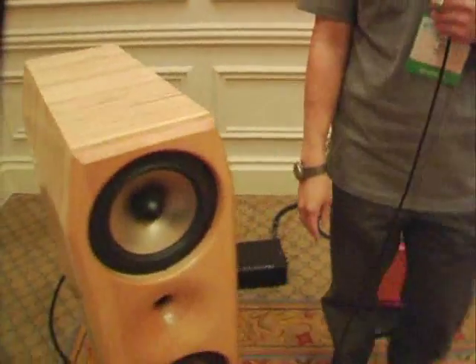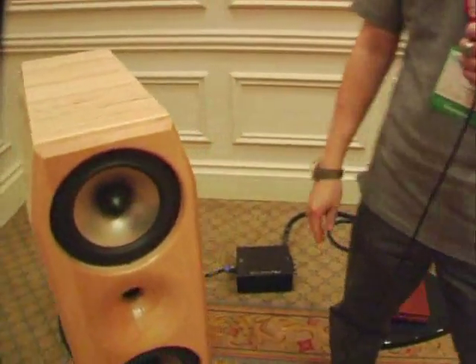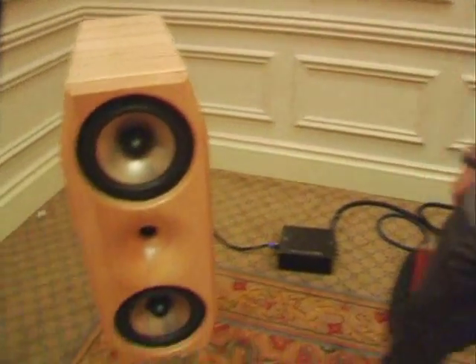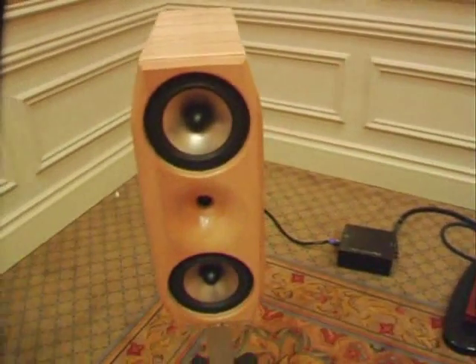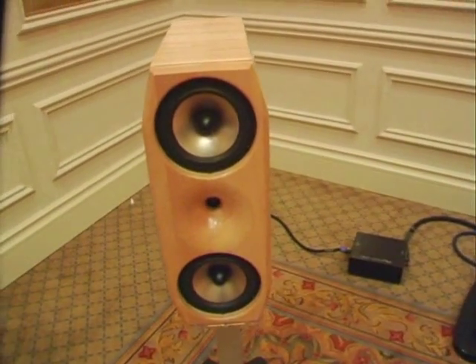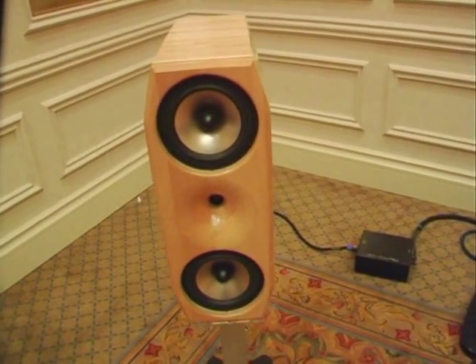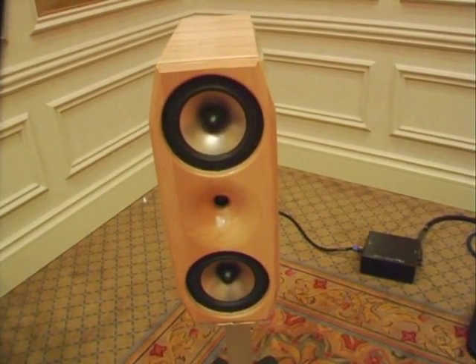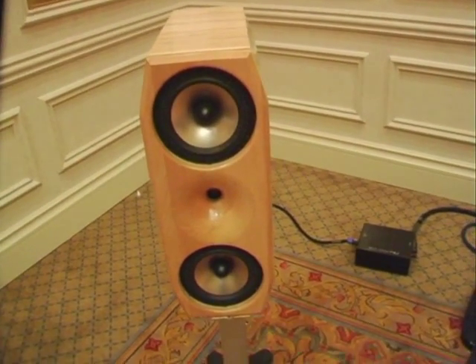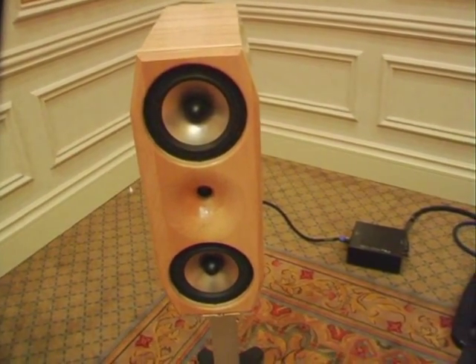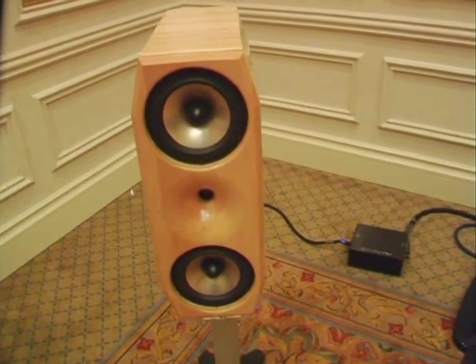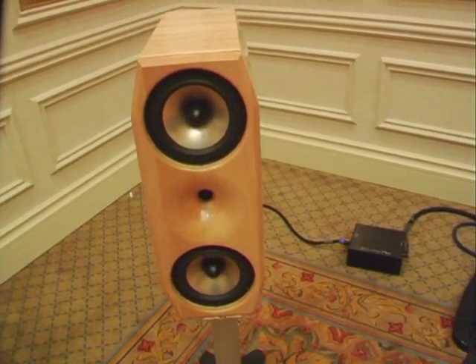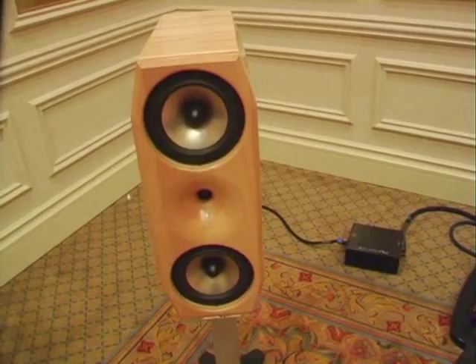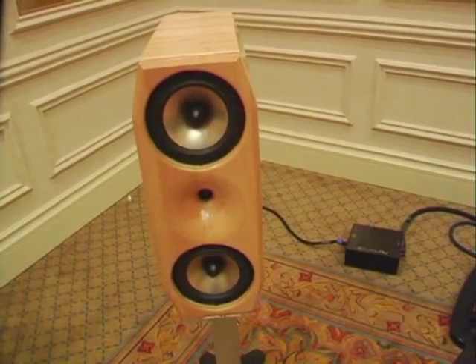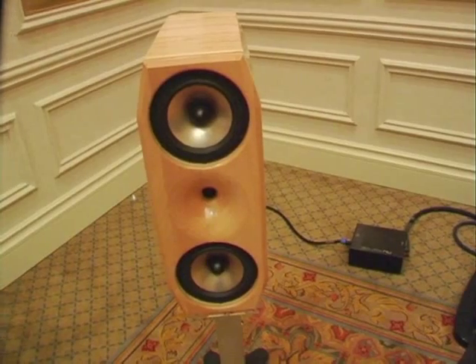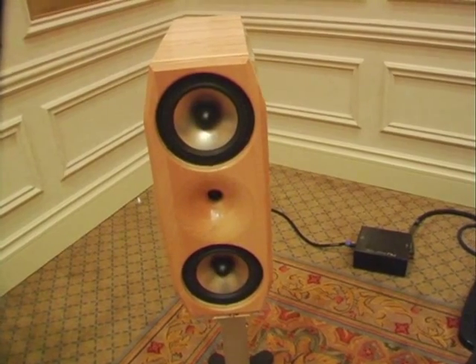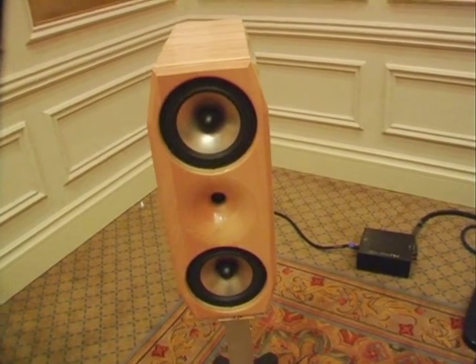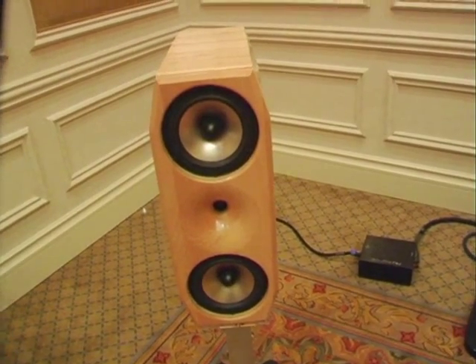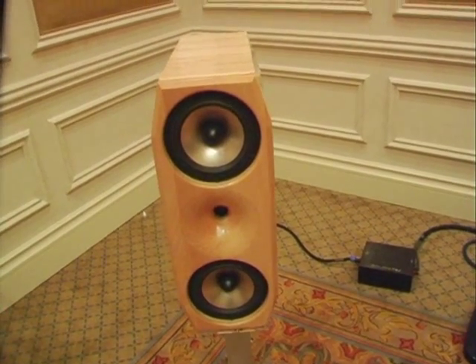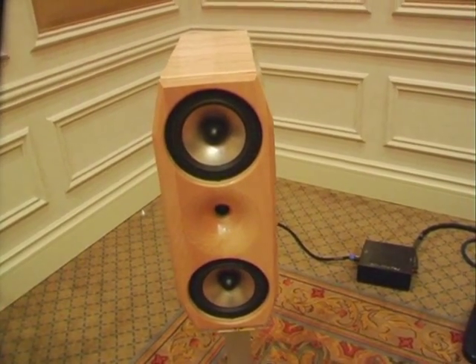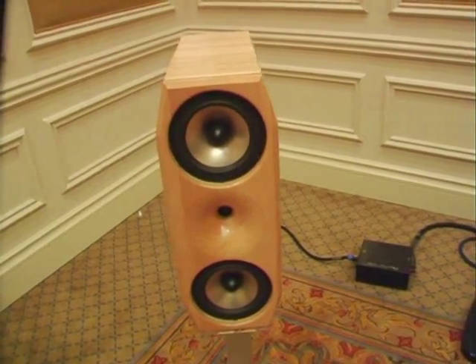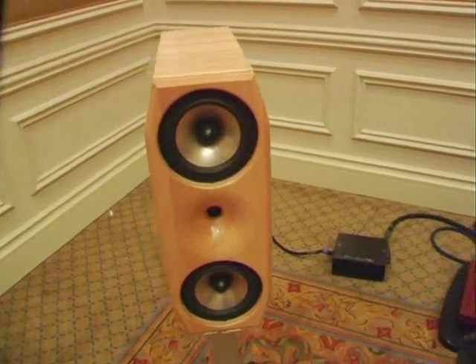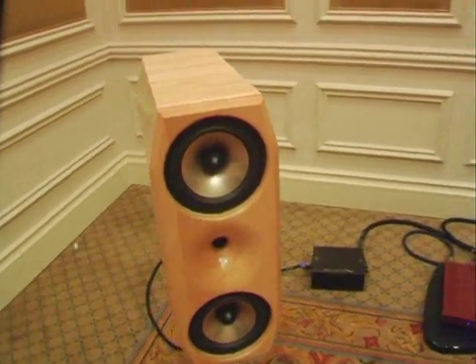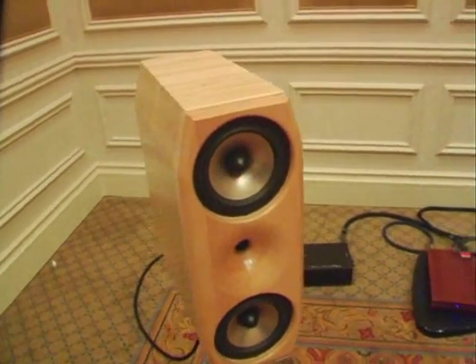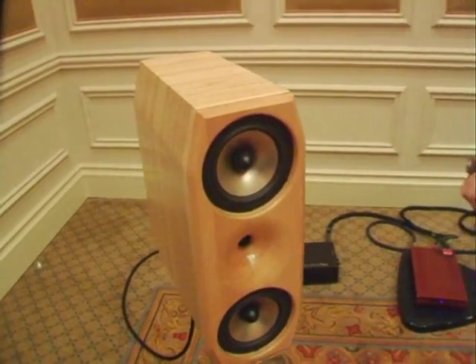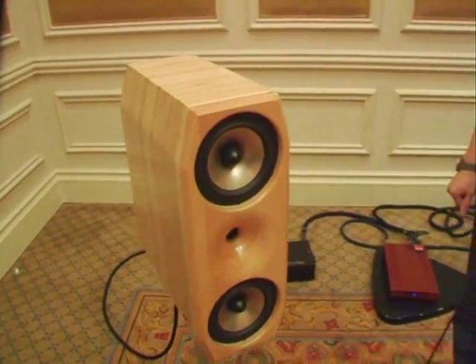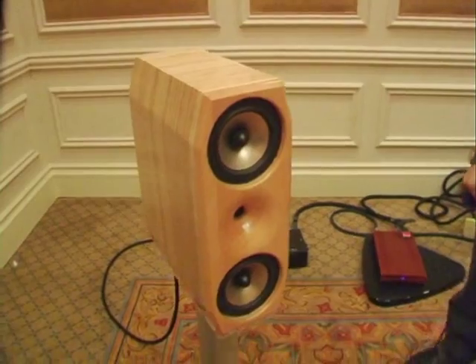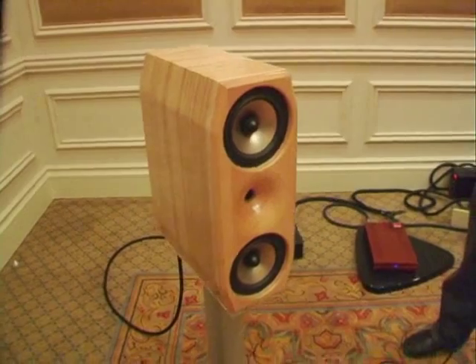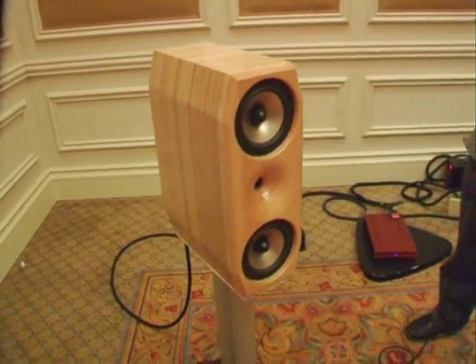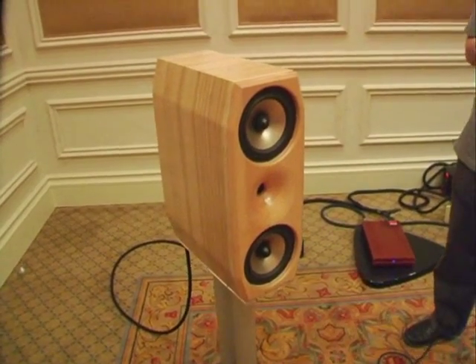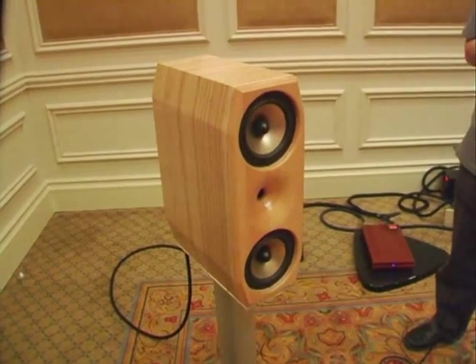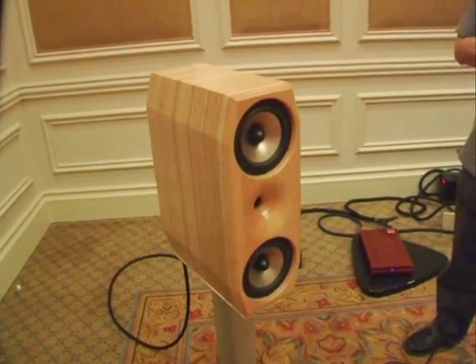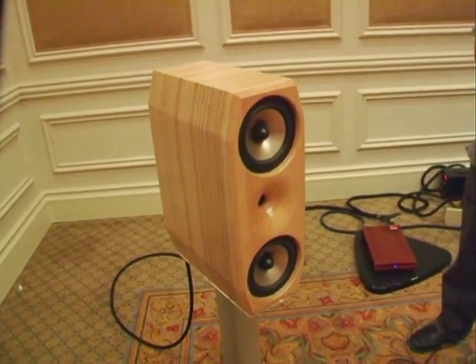The retail price for the S9 loudspeaker is $5,500 a pair. They have been shipping since October of 2006, but this is a new showing at CES this year.